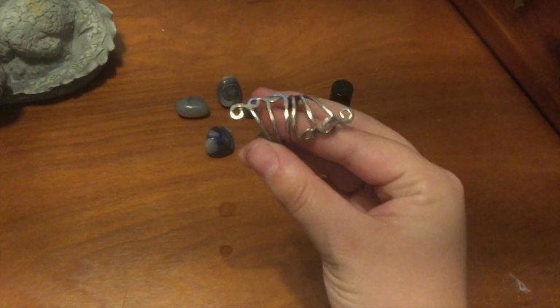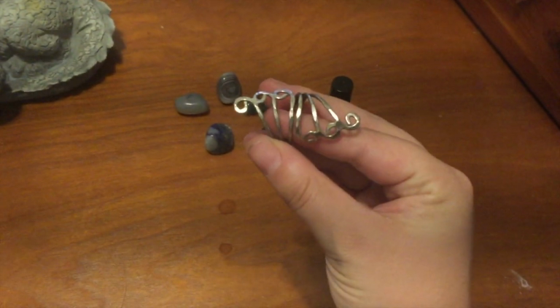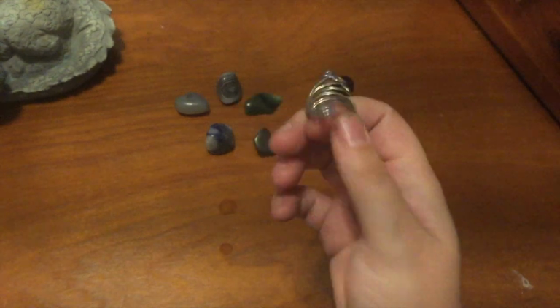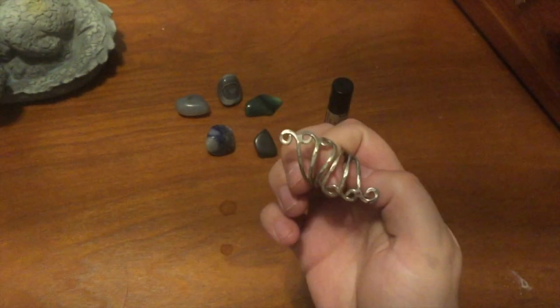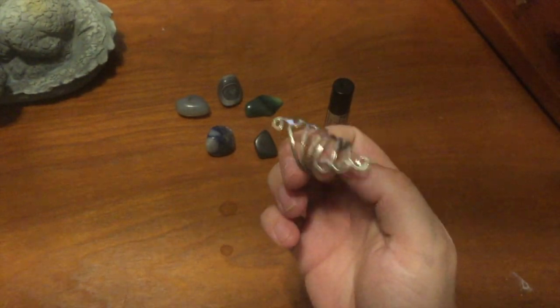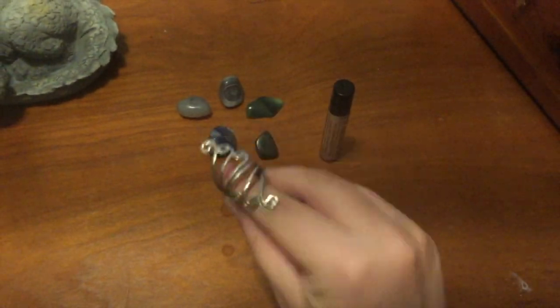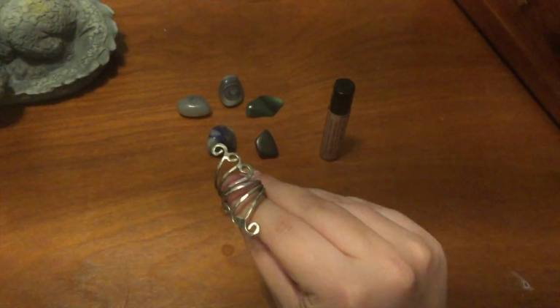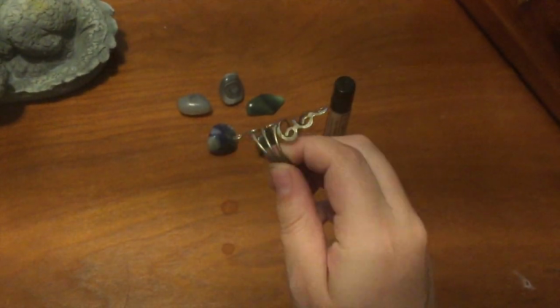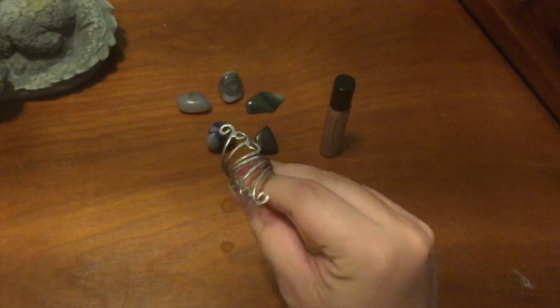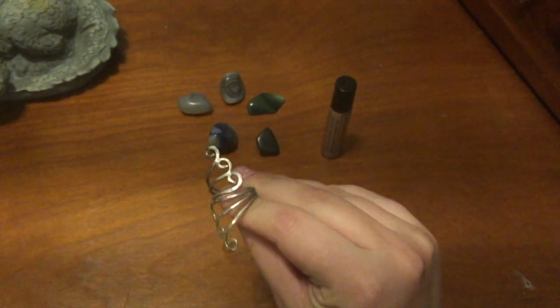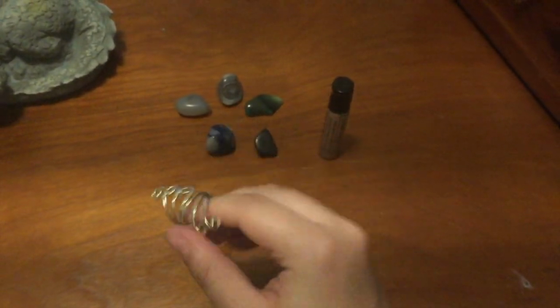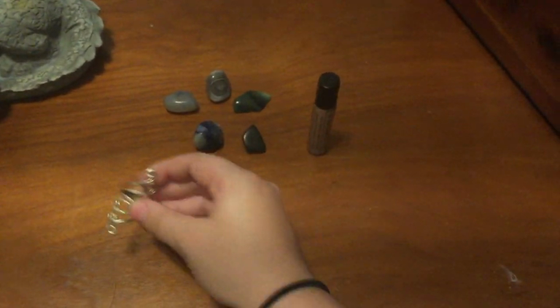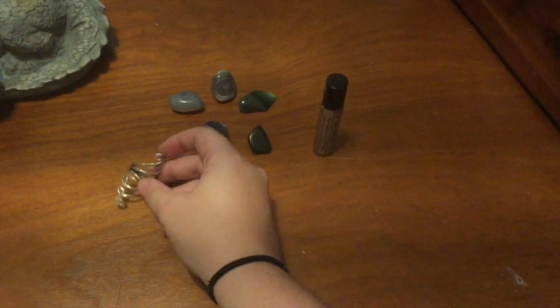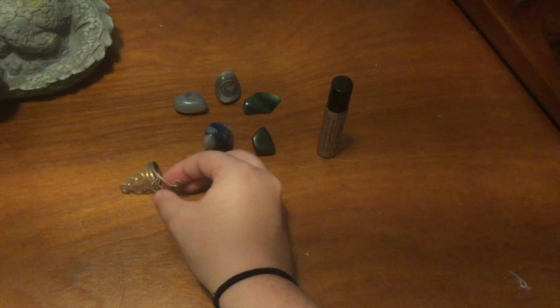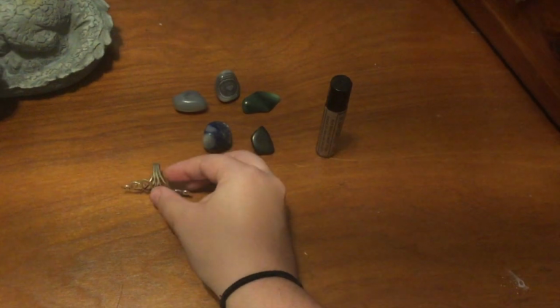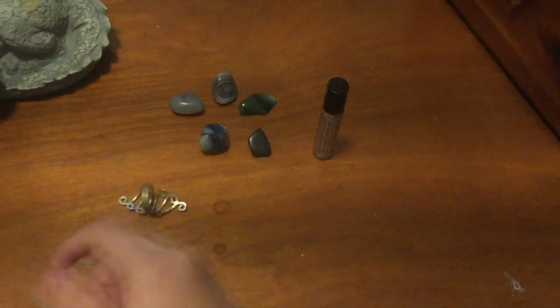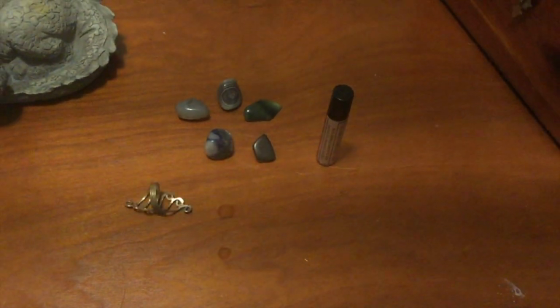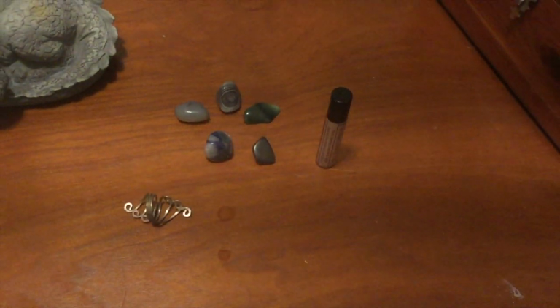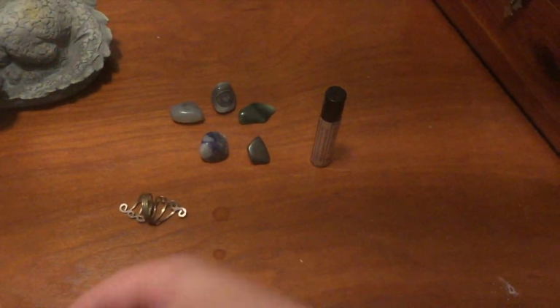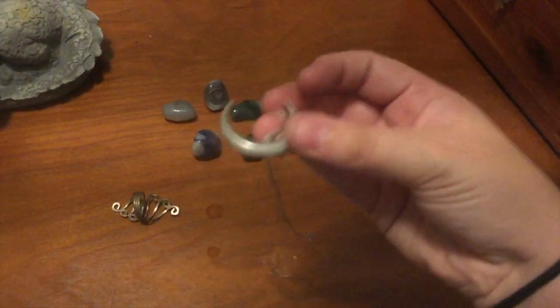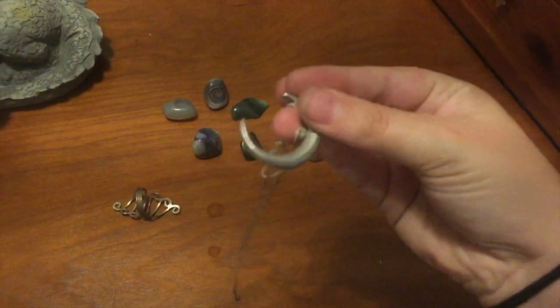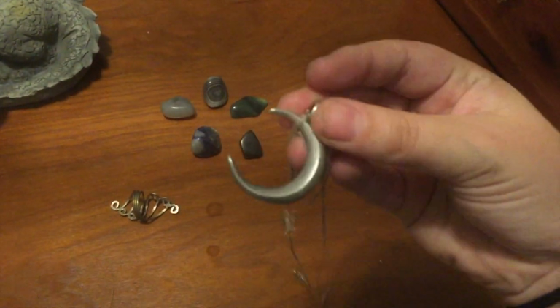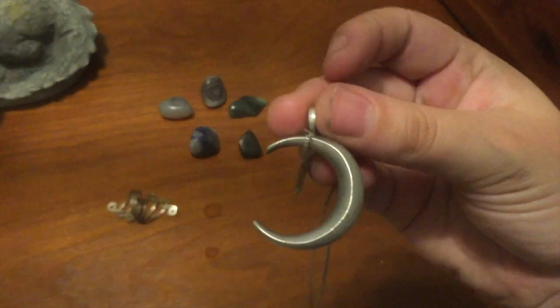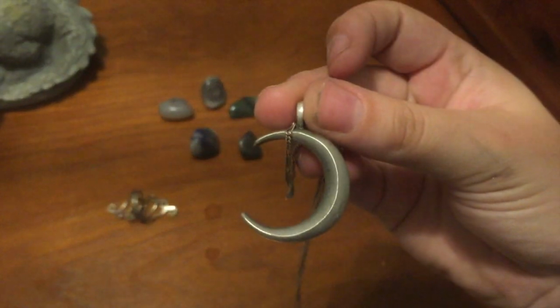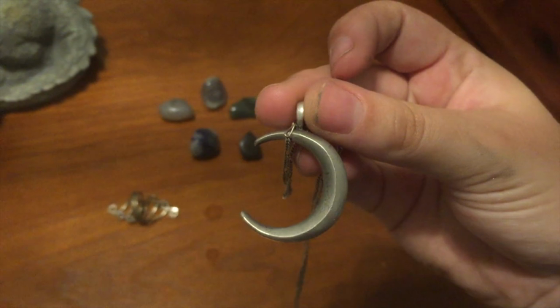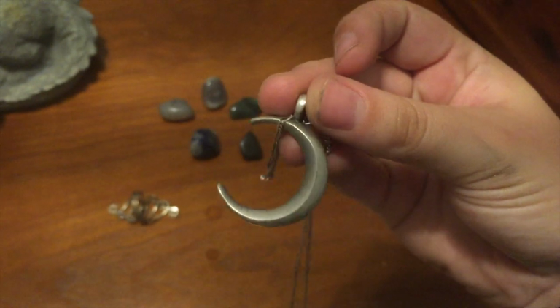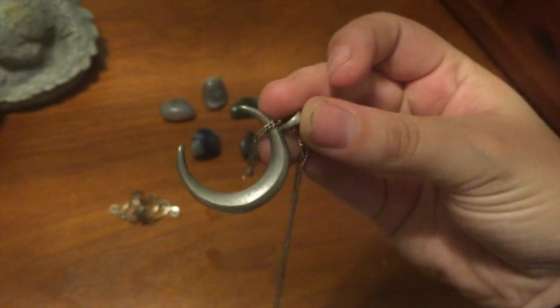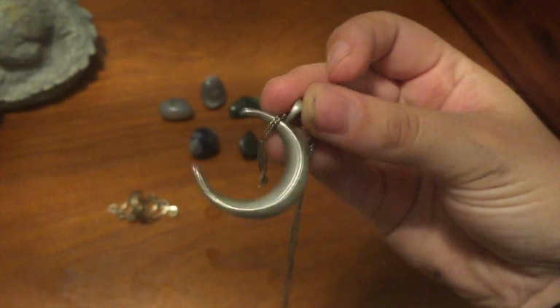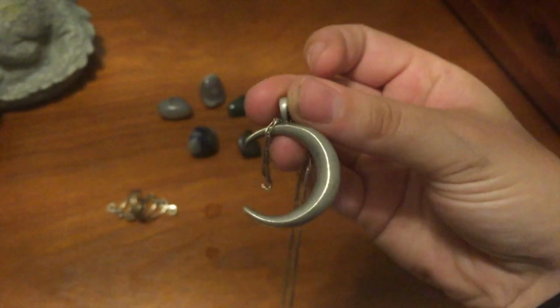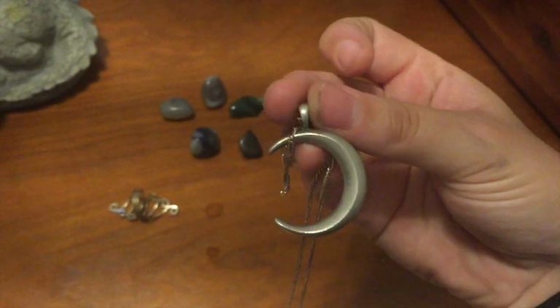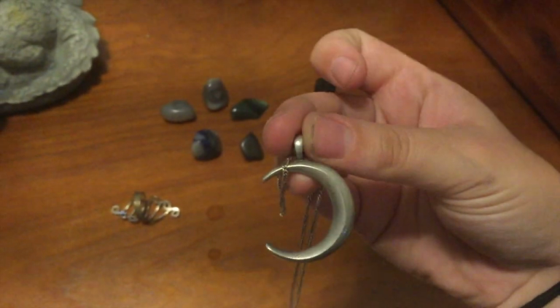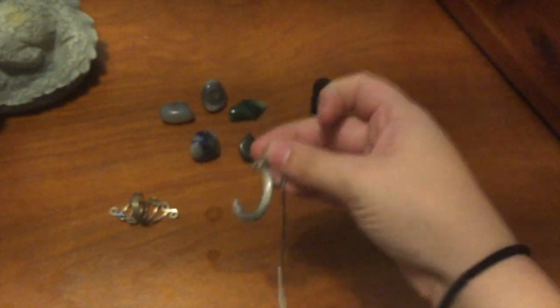Next thing is a couple pieces of jewelry. I don't want to bring exactly a pentagram ring per se, but I like this one a lot — I love the symbolism of it, it just feels very magical to me. And then of course my crescent moon pendant is just a staple of my wardrobe anyway, so why not use it?